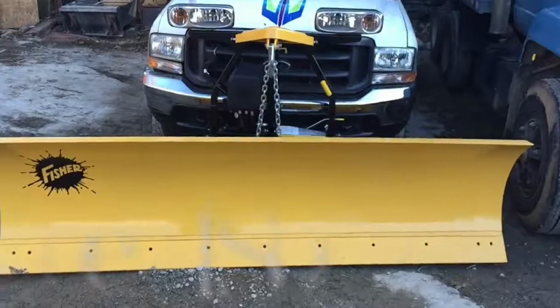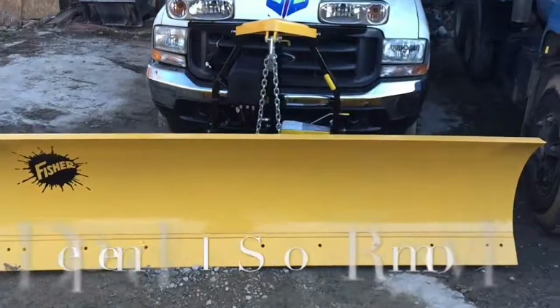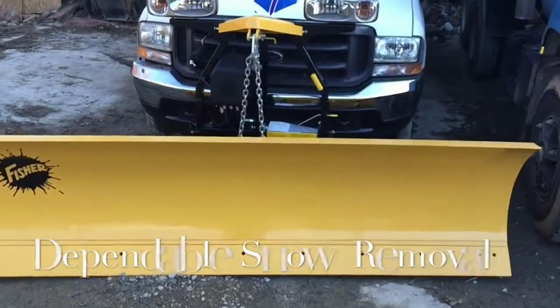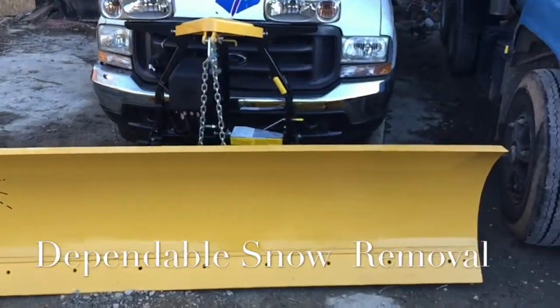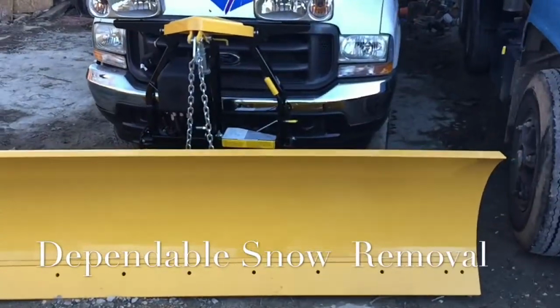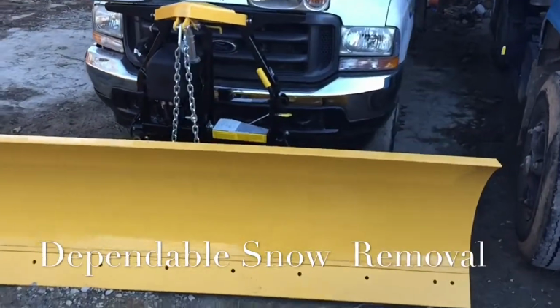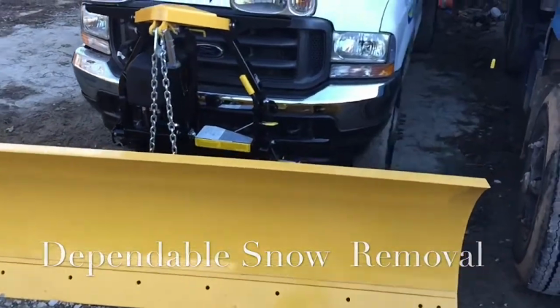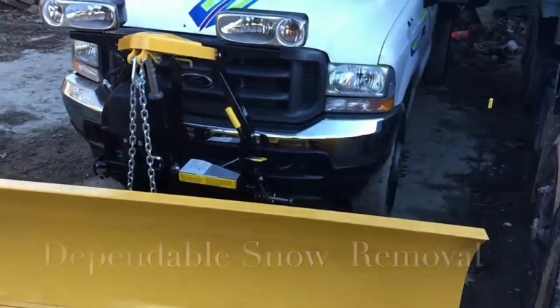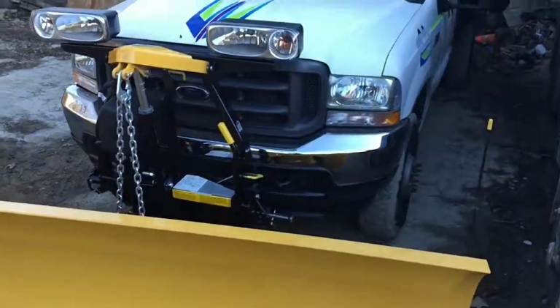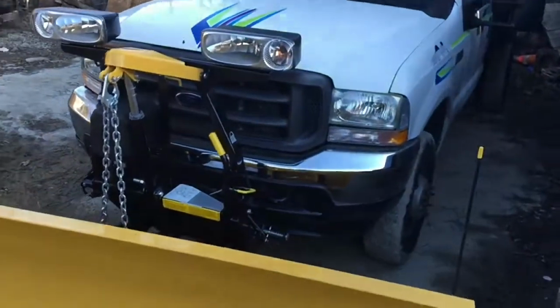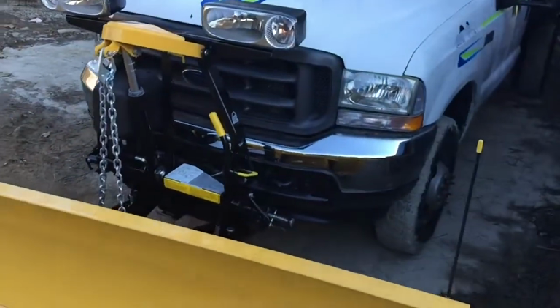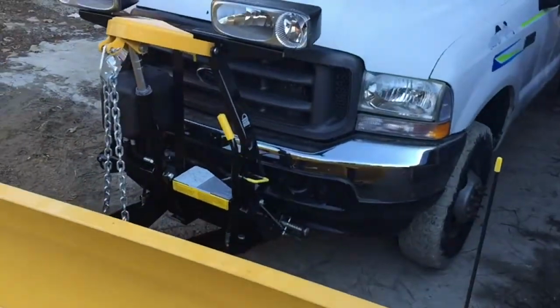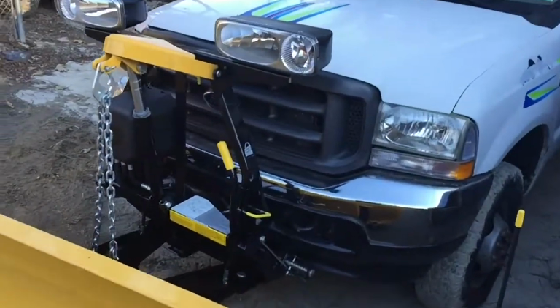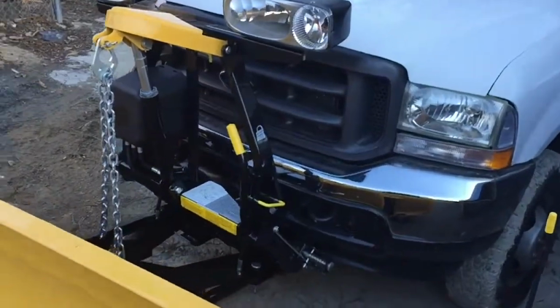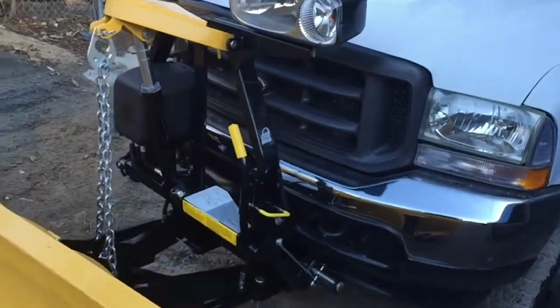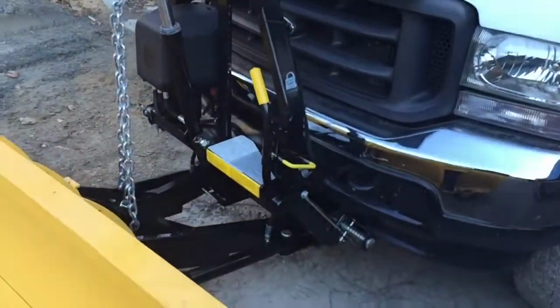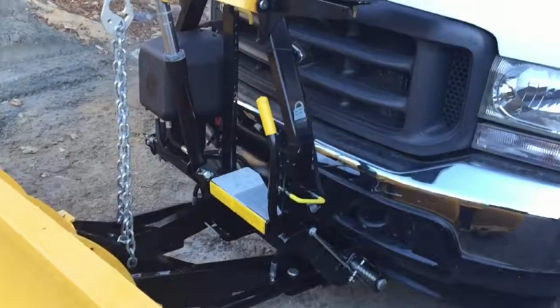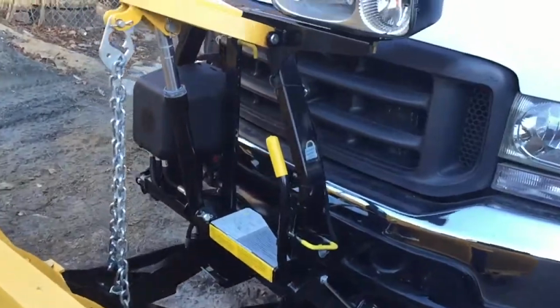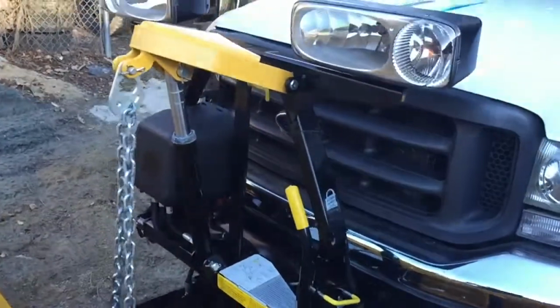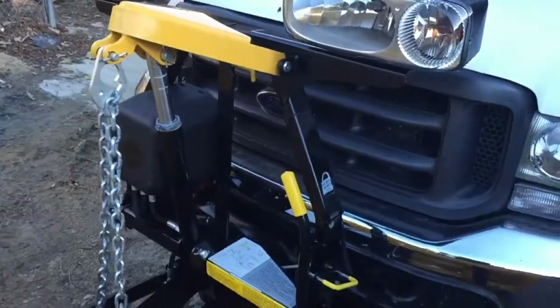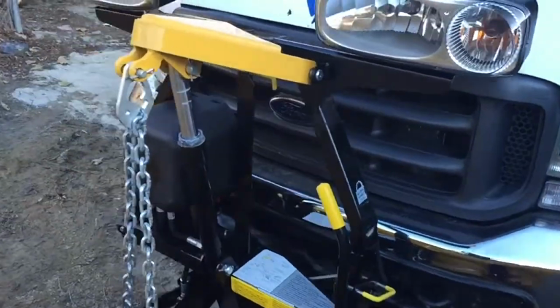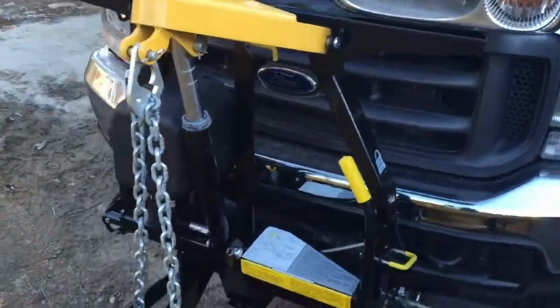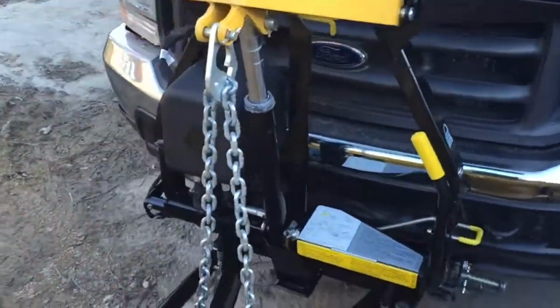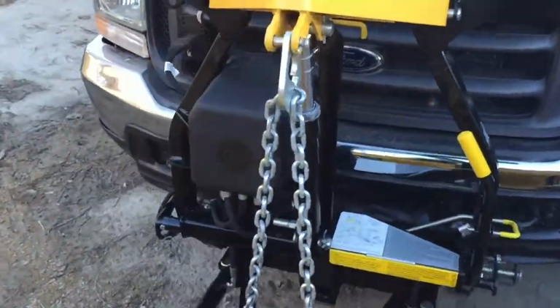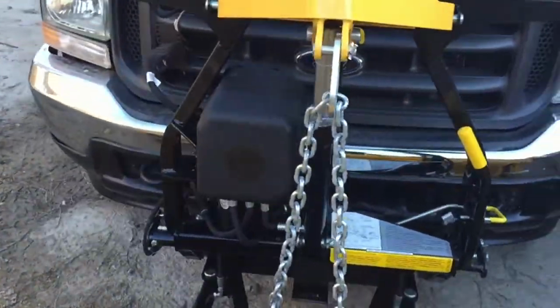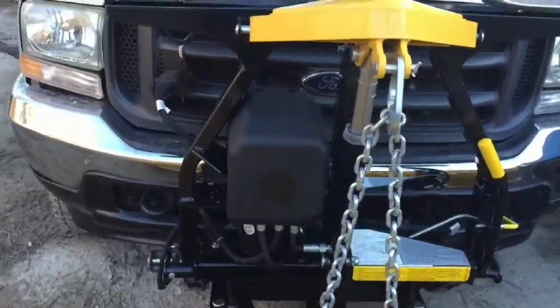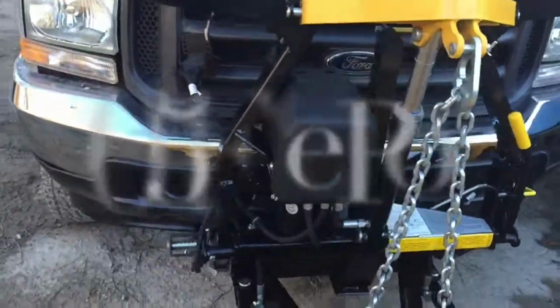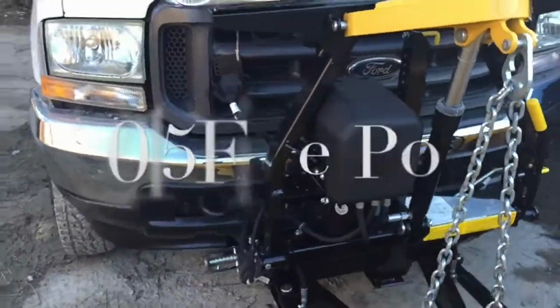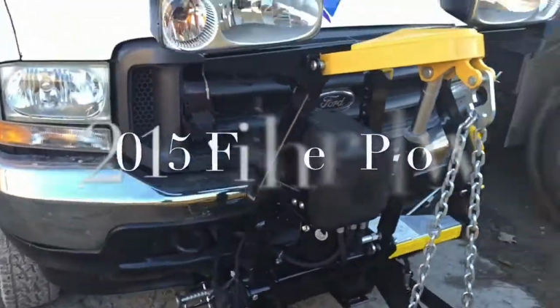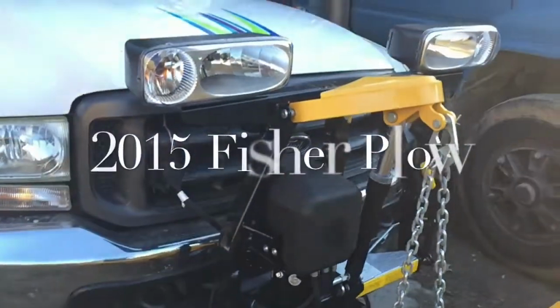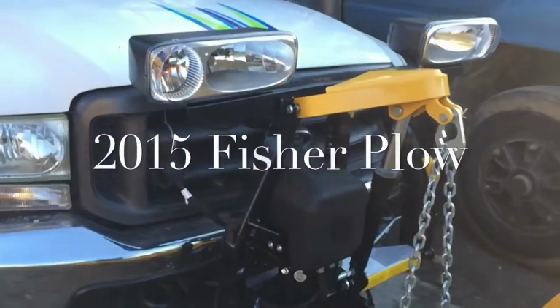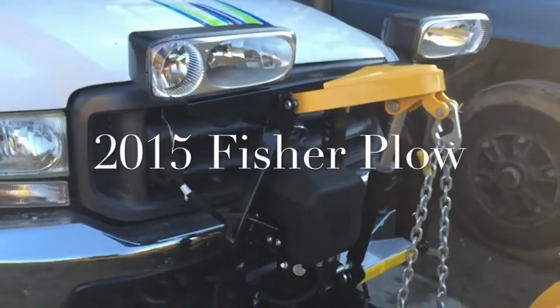On display is a 2015 snow plow by Fisher. We buy Fisher snow plows because it's been very reliable through our long history of snow plowing.